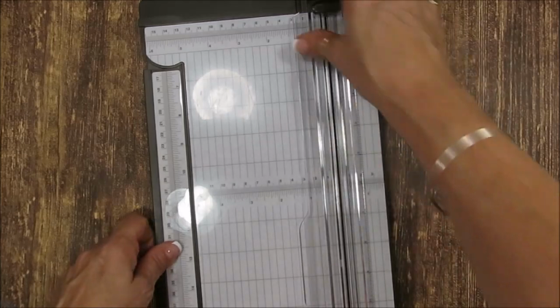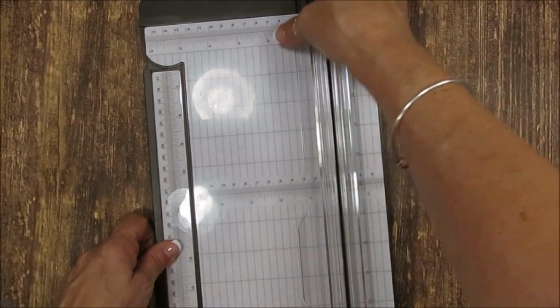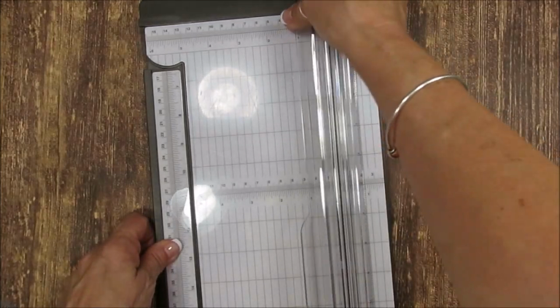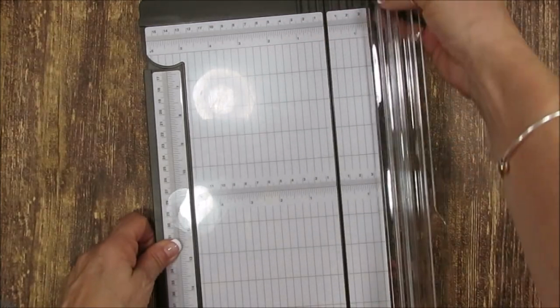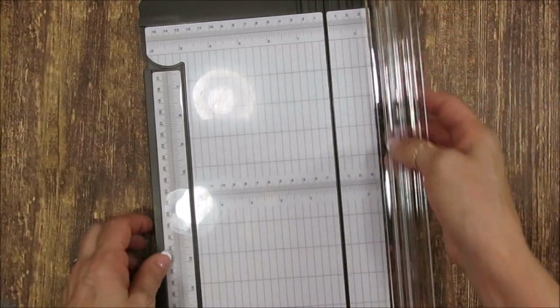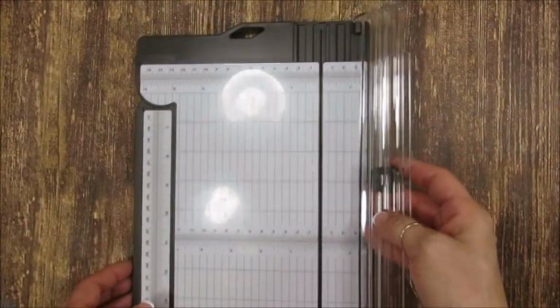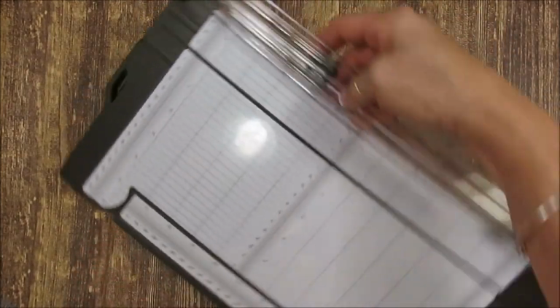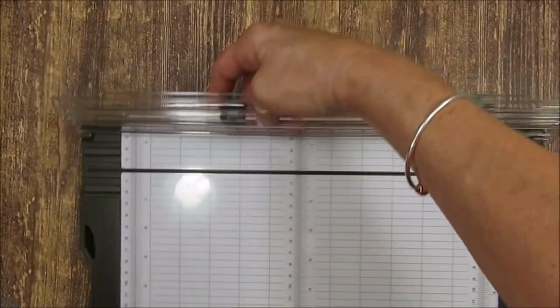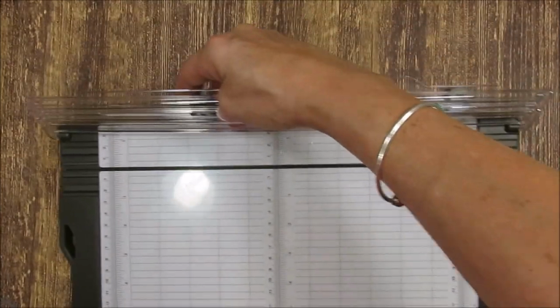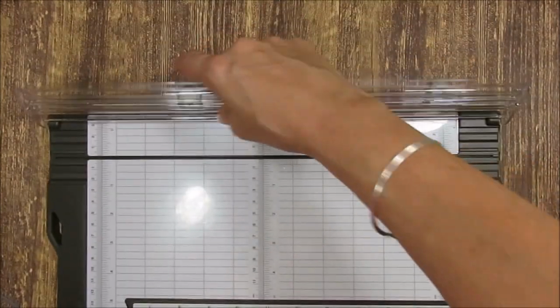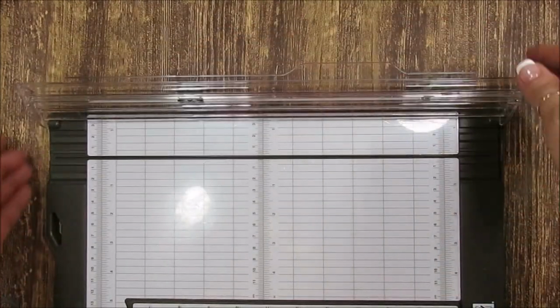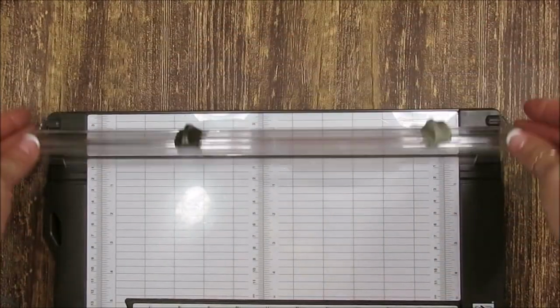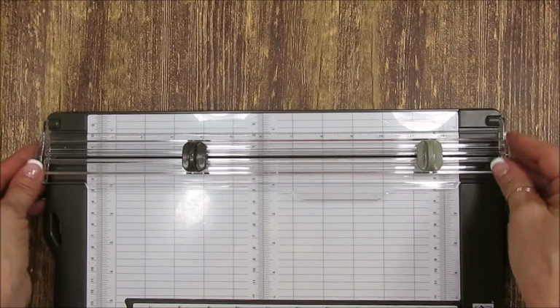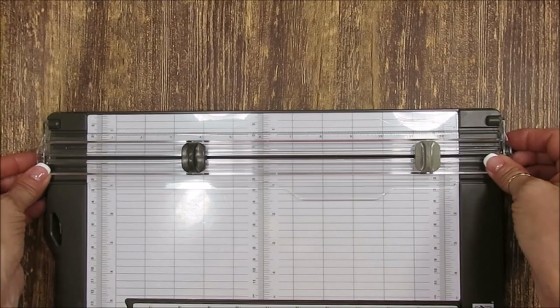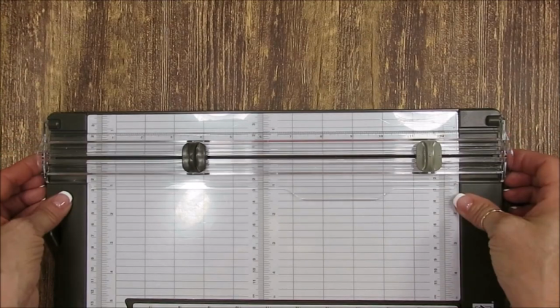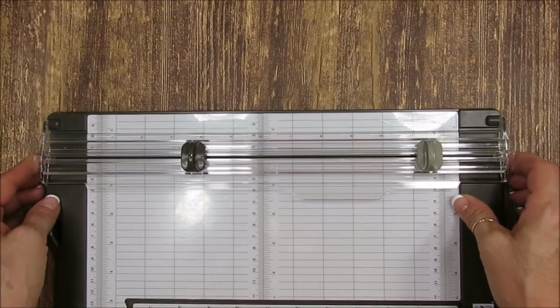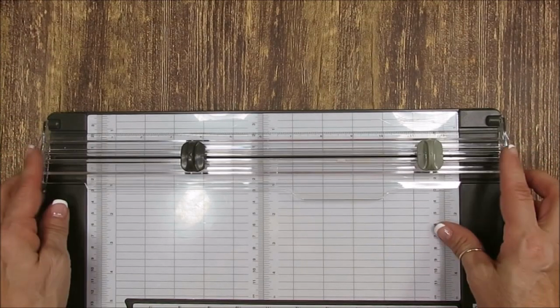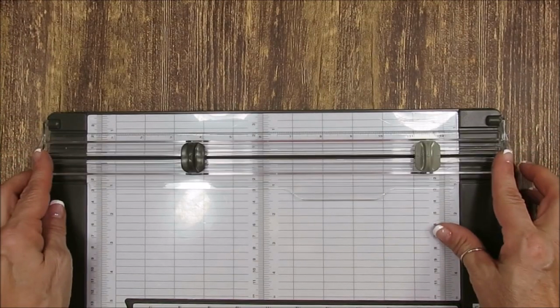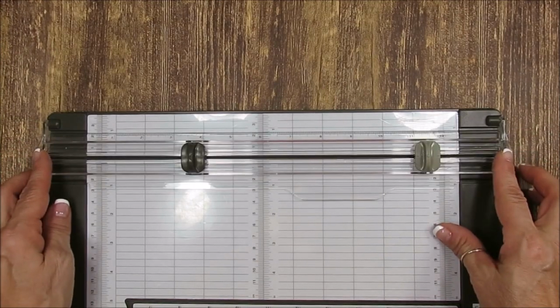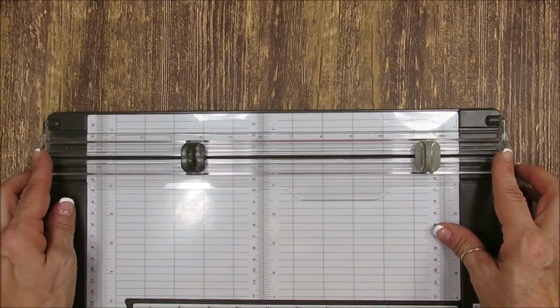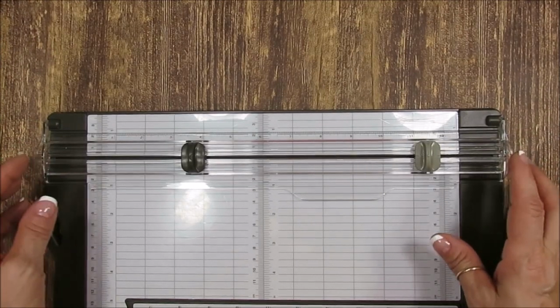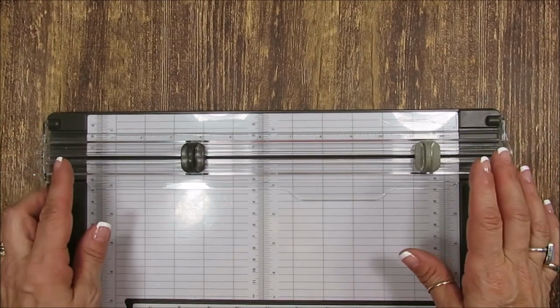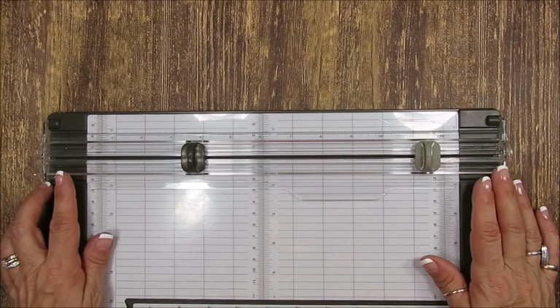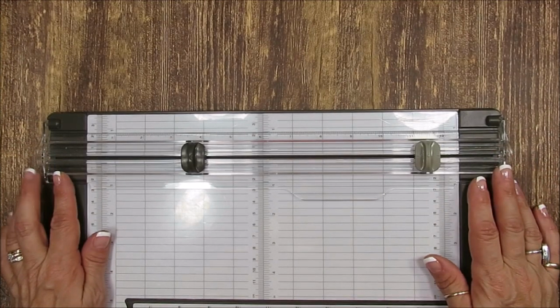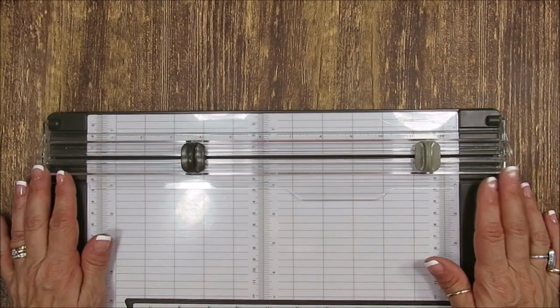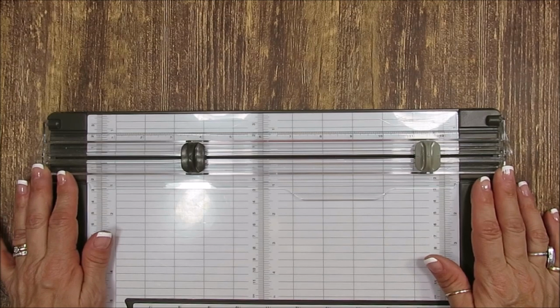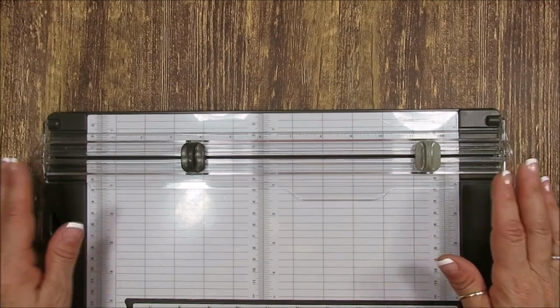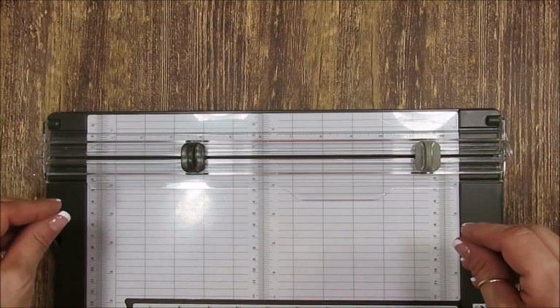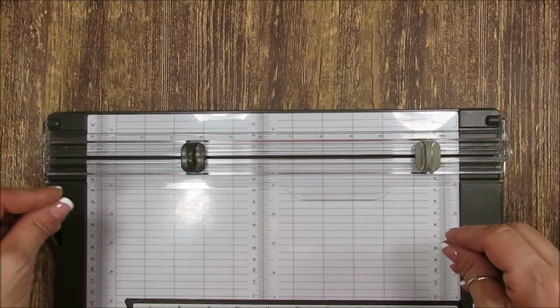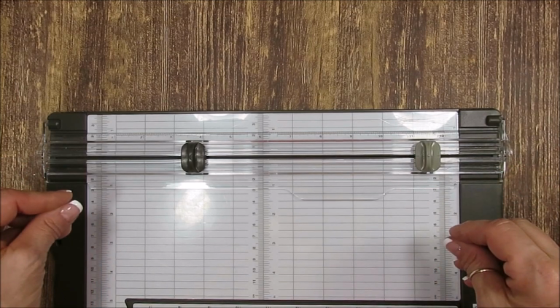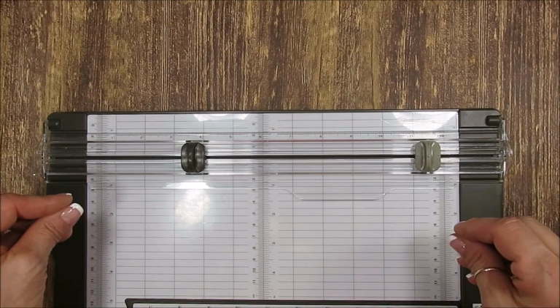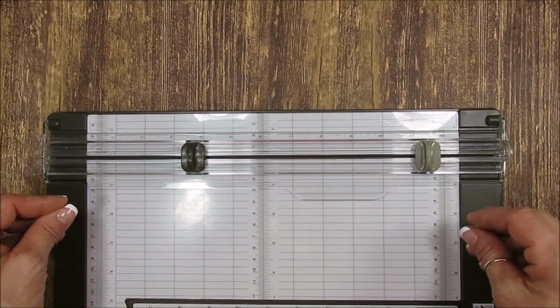For the arm itself — I think you're going to see better from this angle — you can hear it snap, and that's the beauty of snapping: it will keep your paper in place.